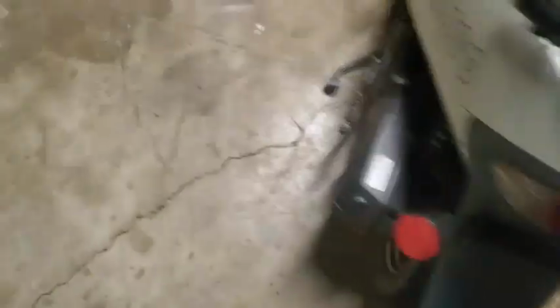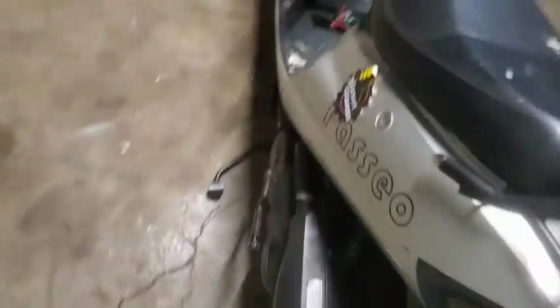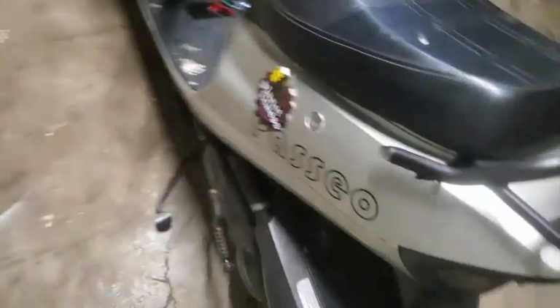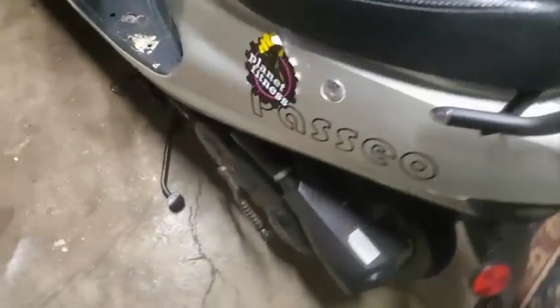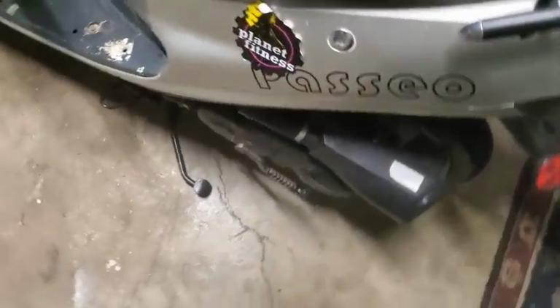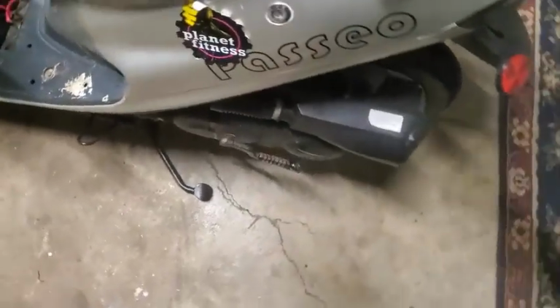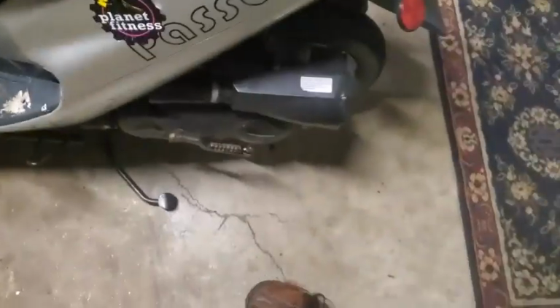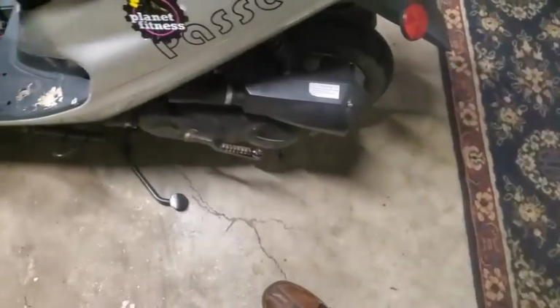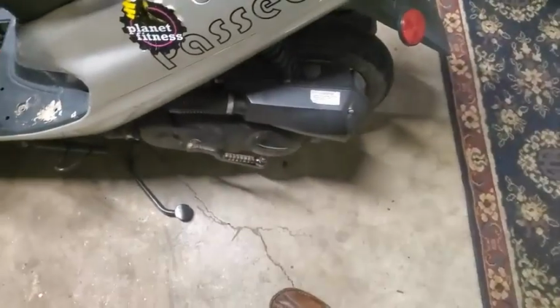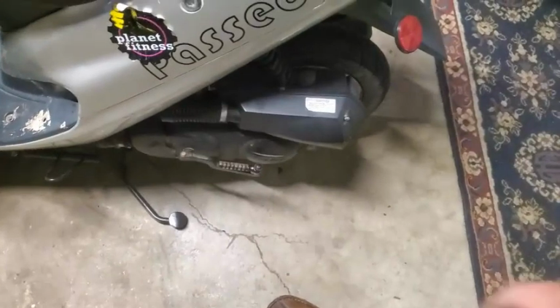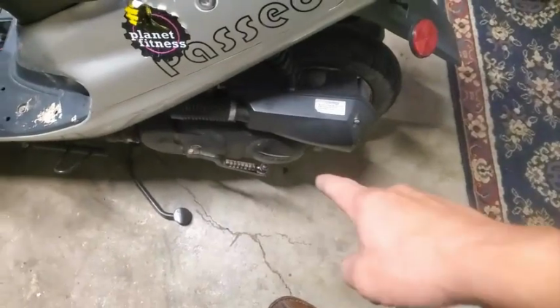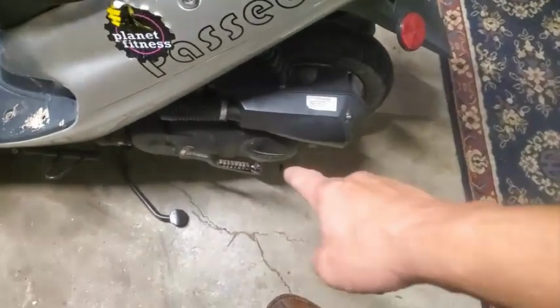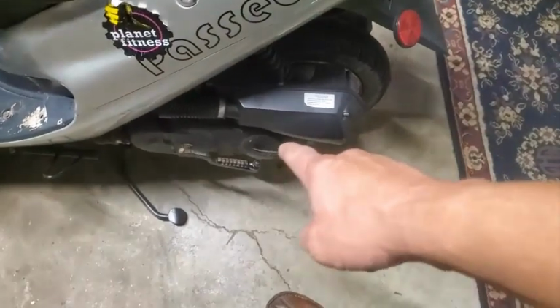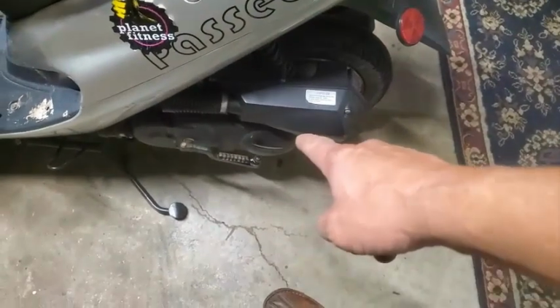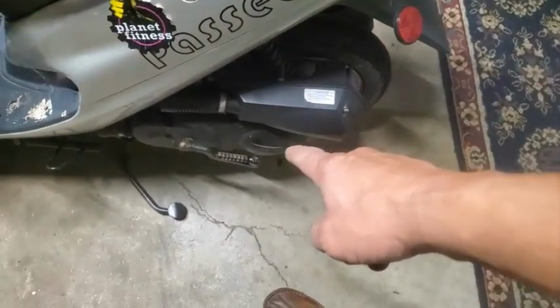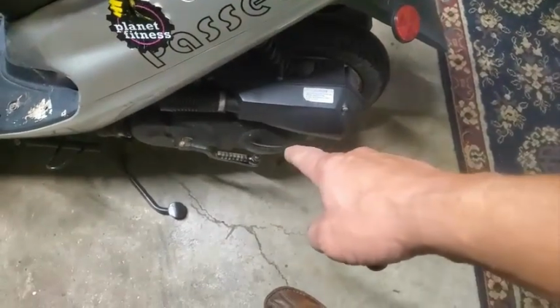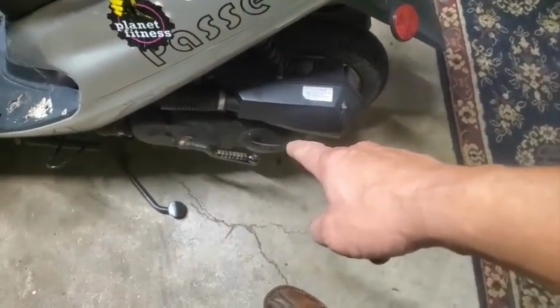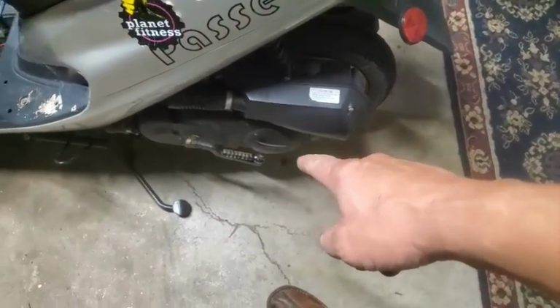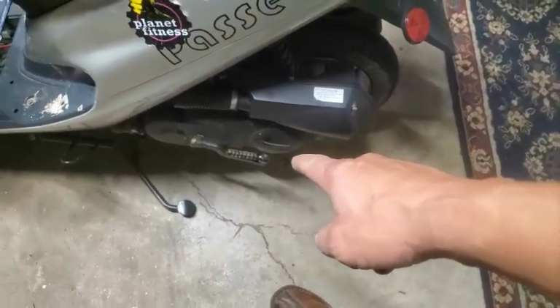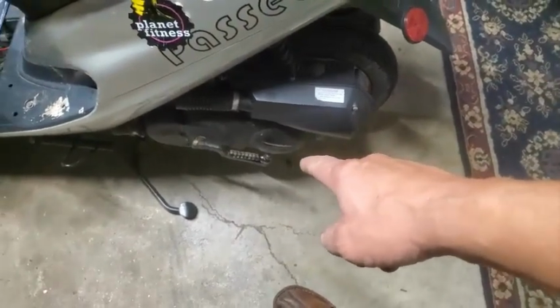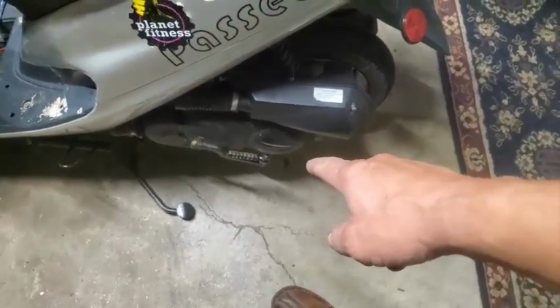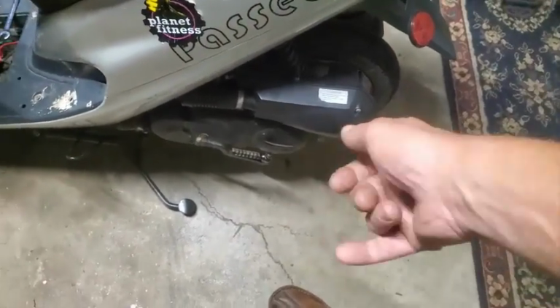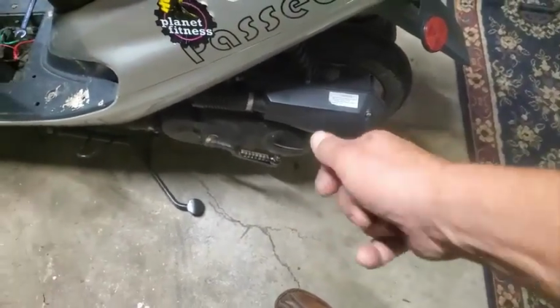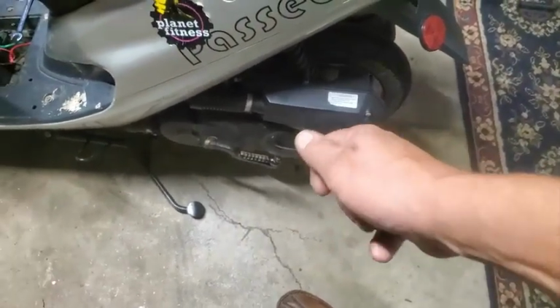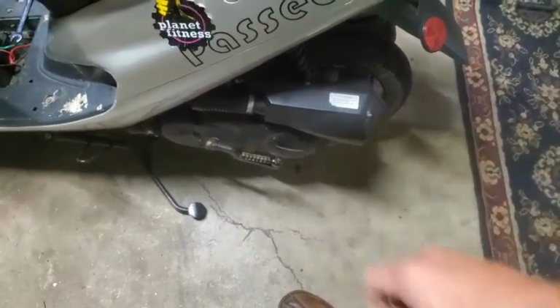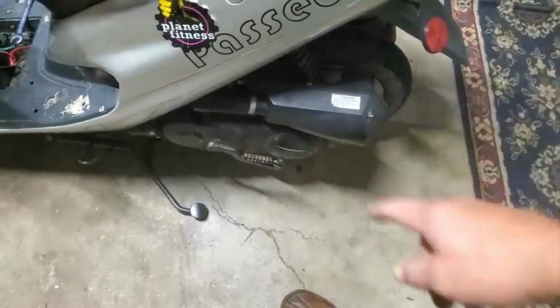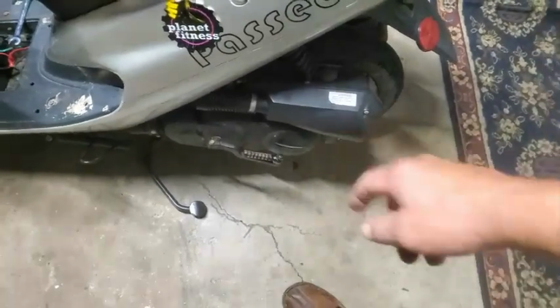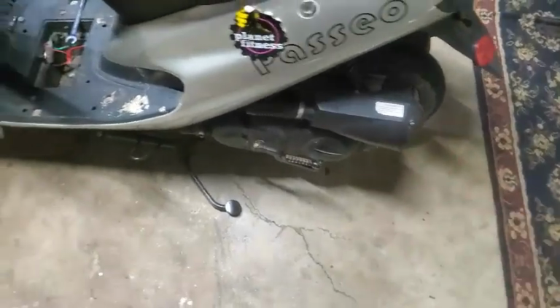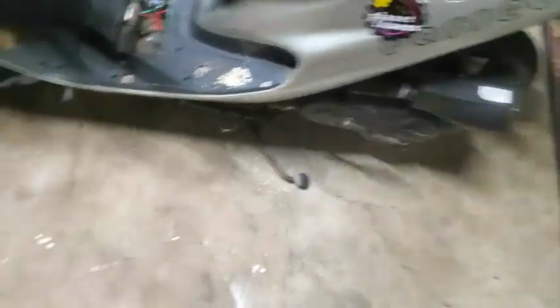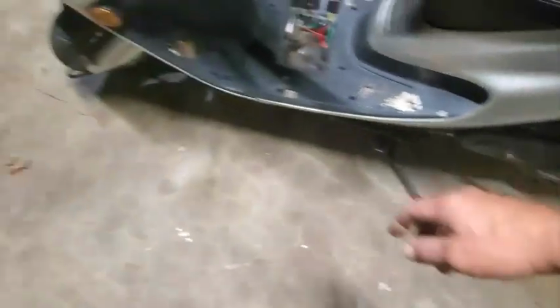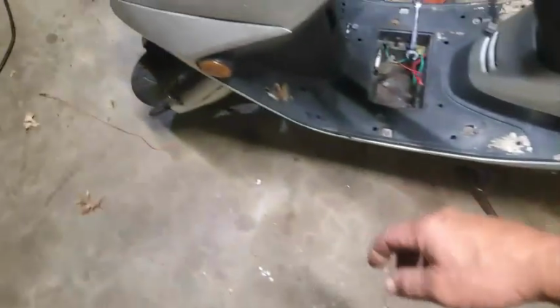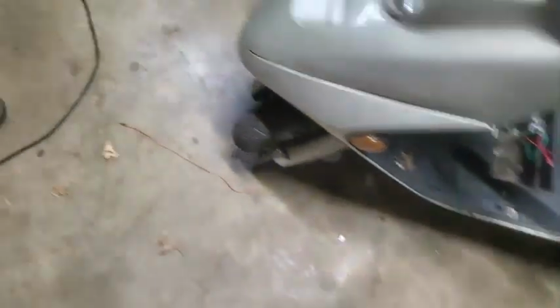I put some PB Blaster on the kickstart — it's still not moving, it's a little rusted. I guess those get rusted pretty regularly.